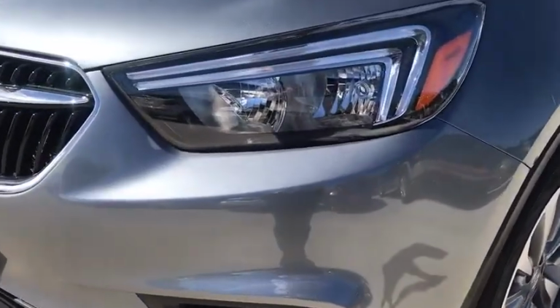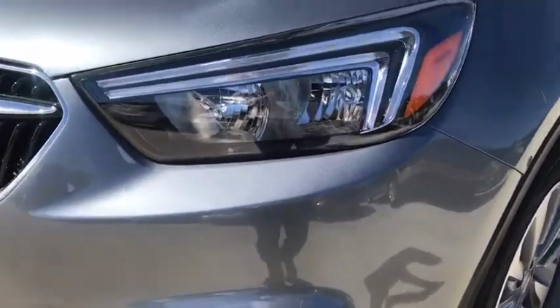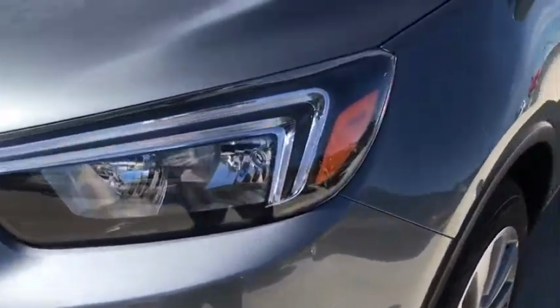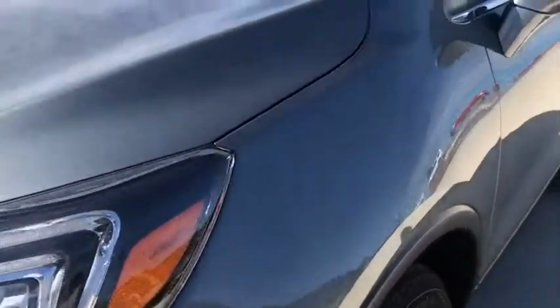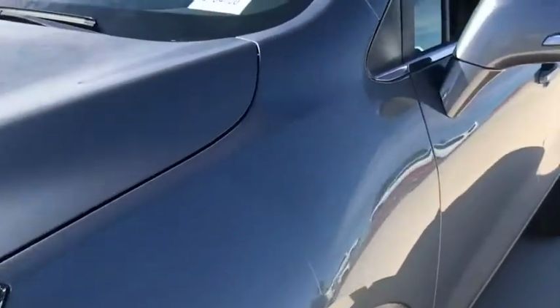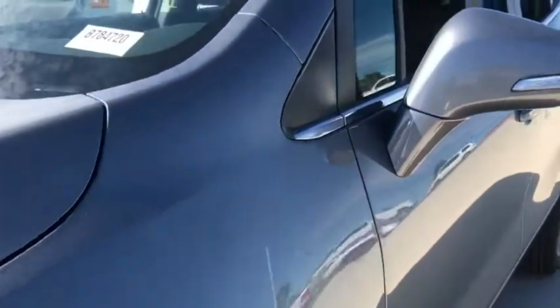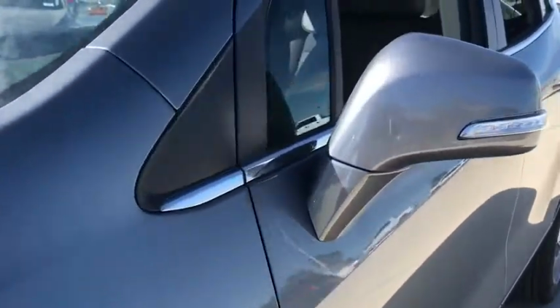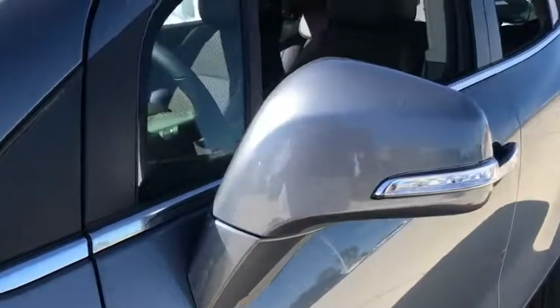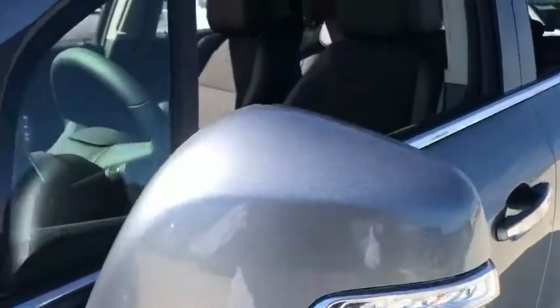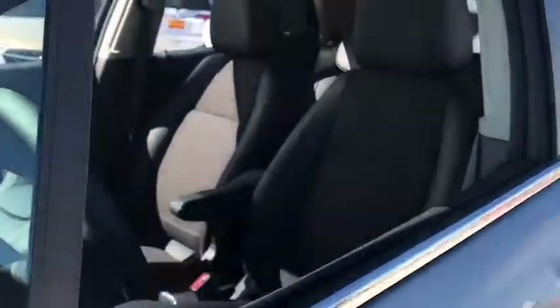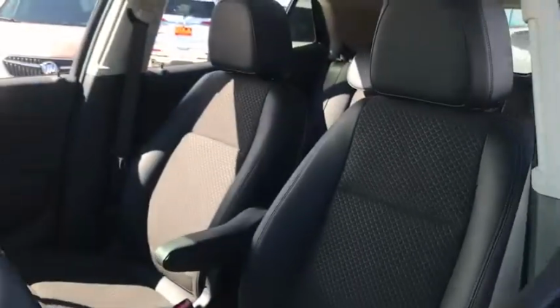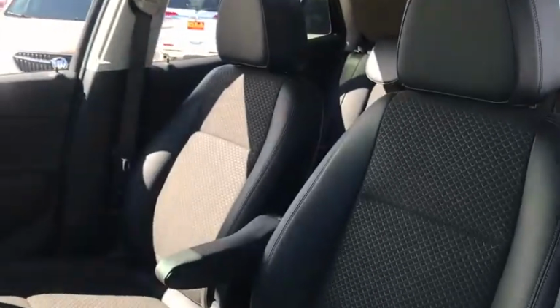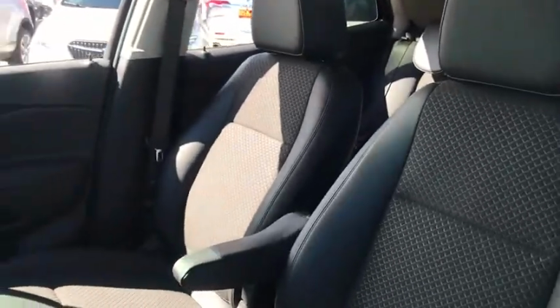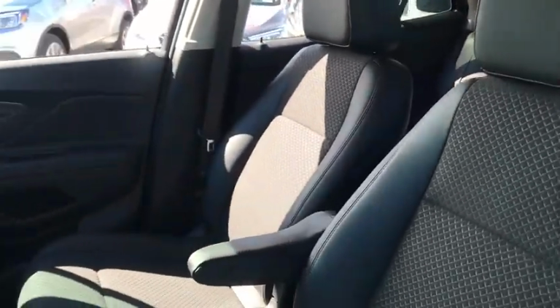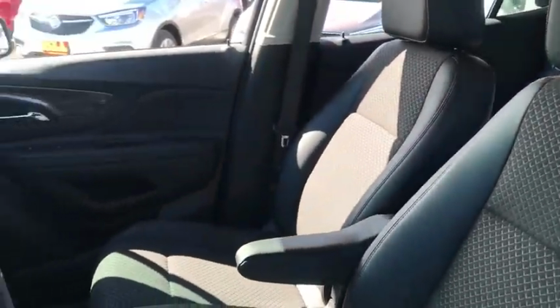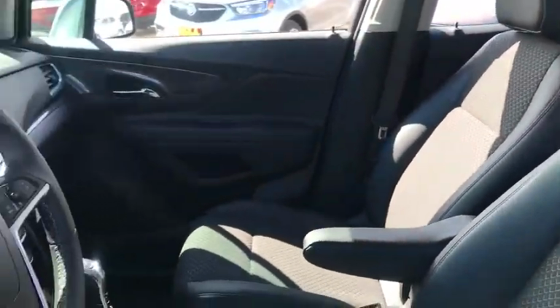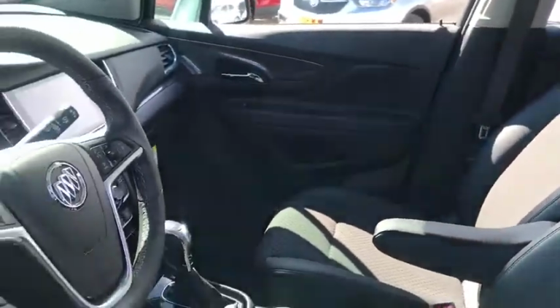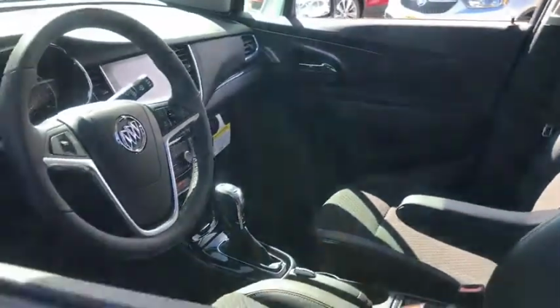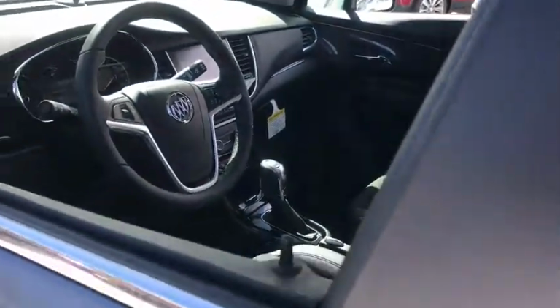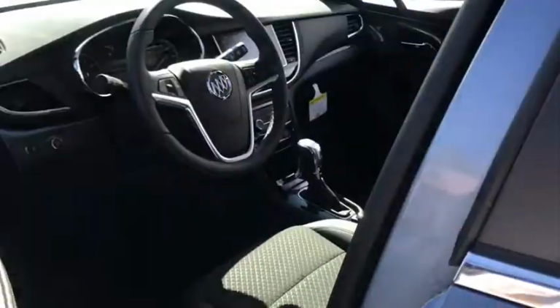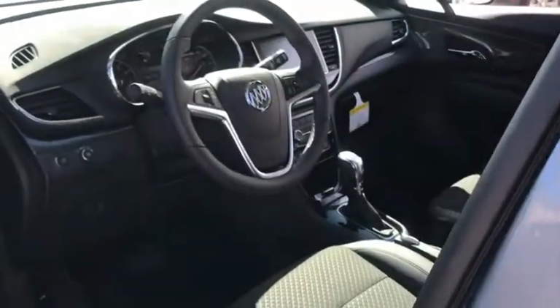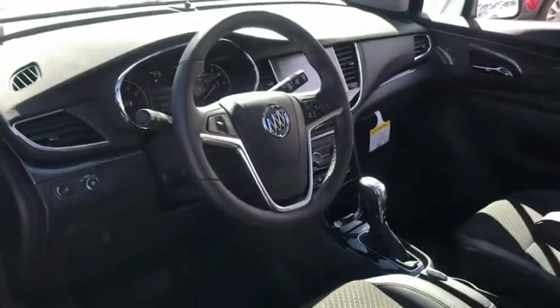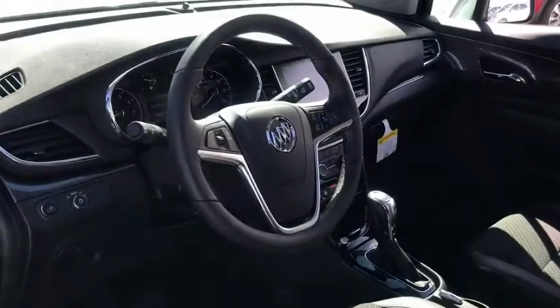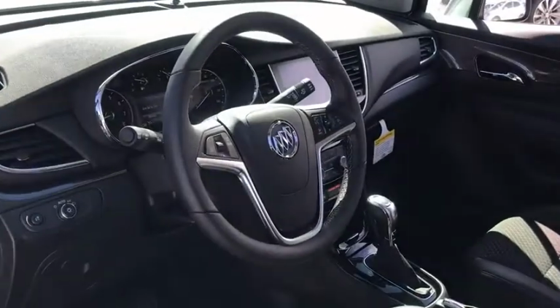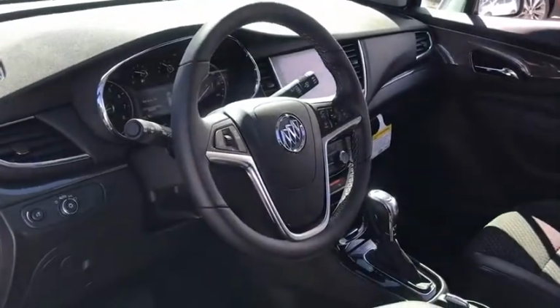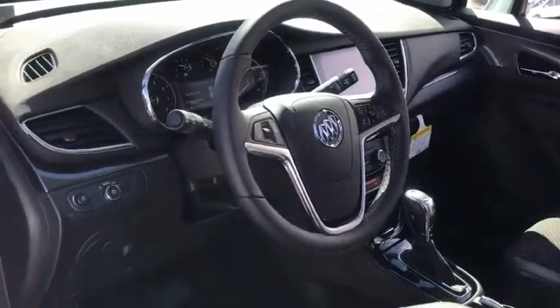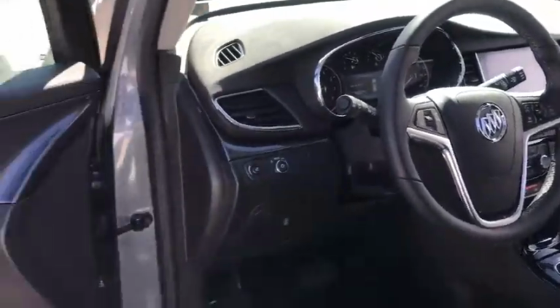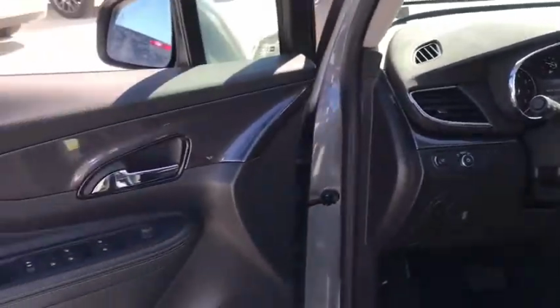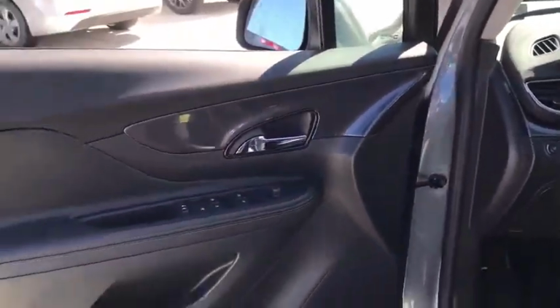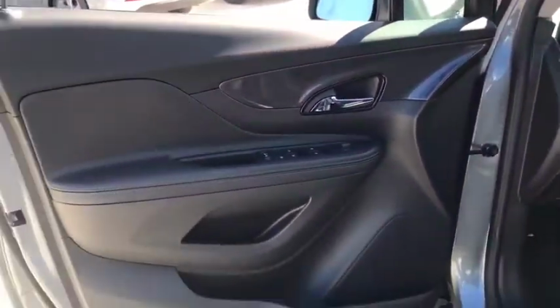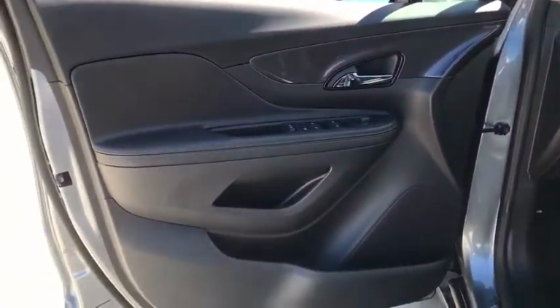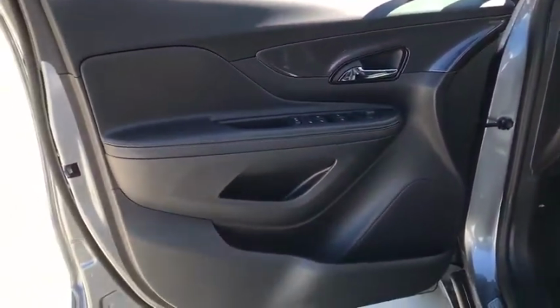Standard features that would make any car owner smile. Here are some of this vehicle's great options: stability control, keyless entry, anti-lock braking system, traction control, steering wheel audio controls.